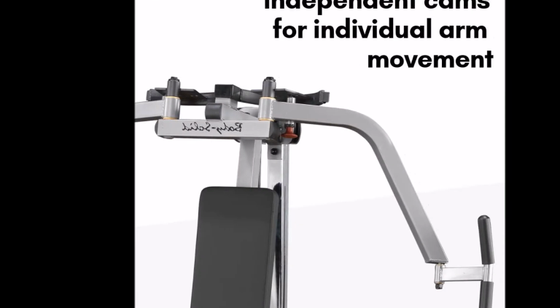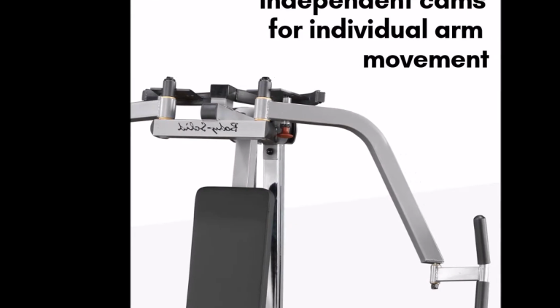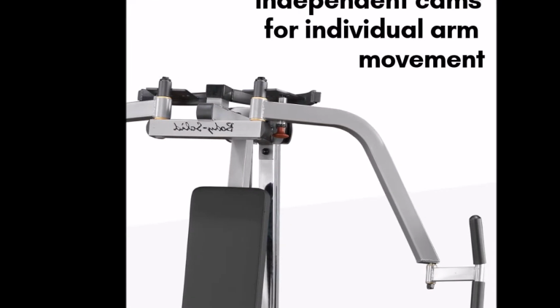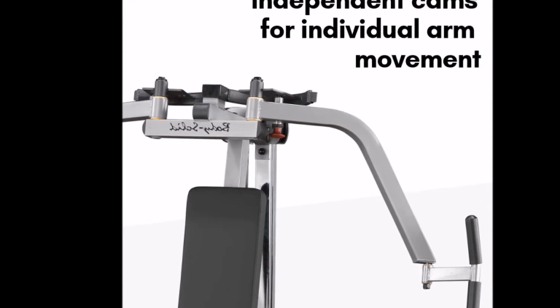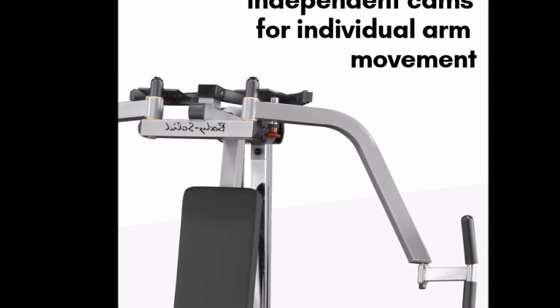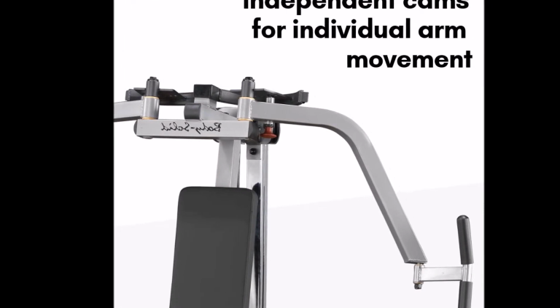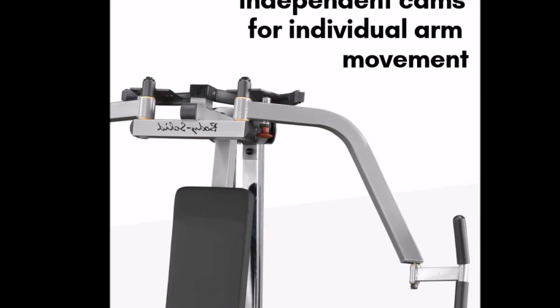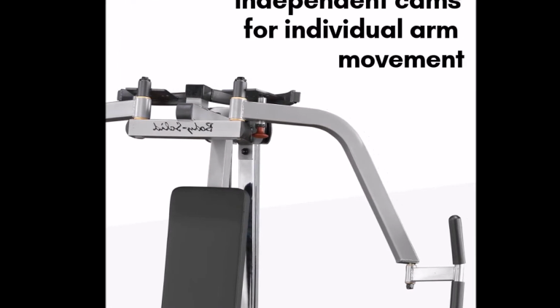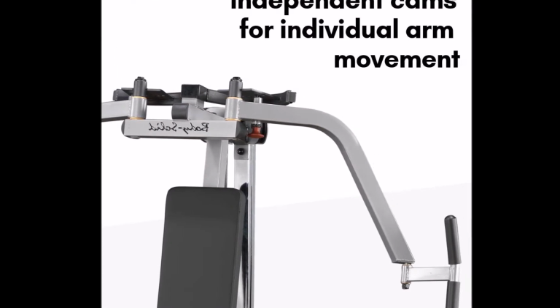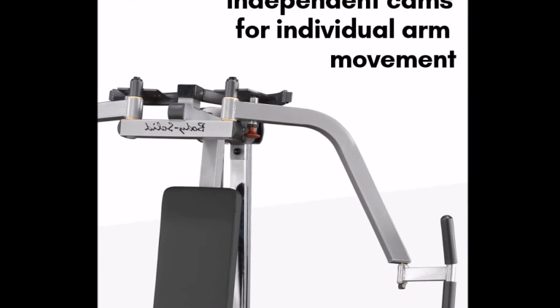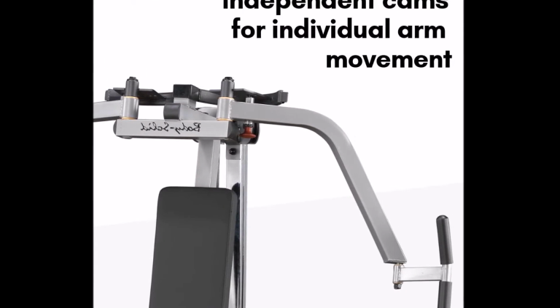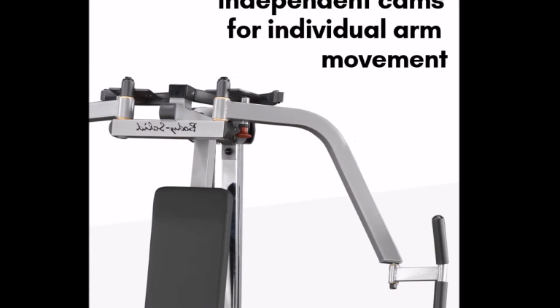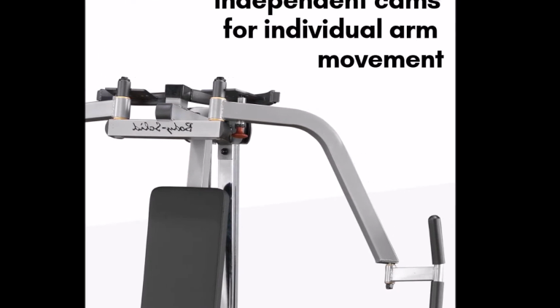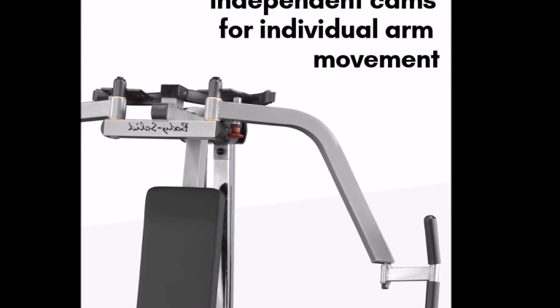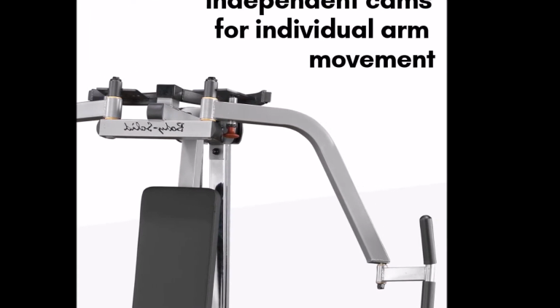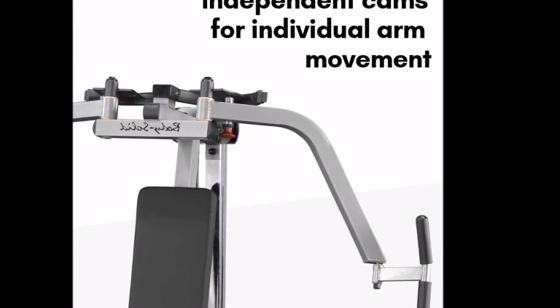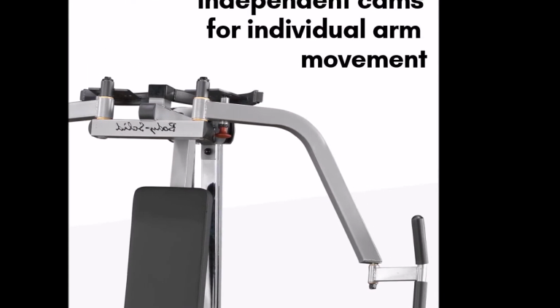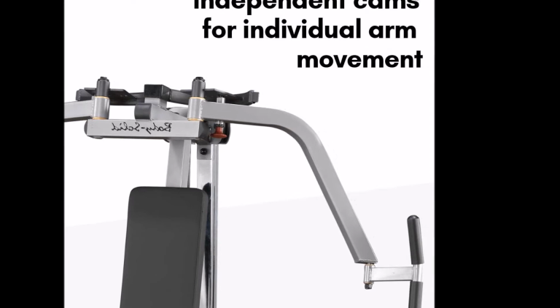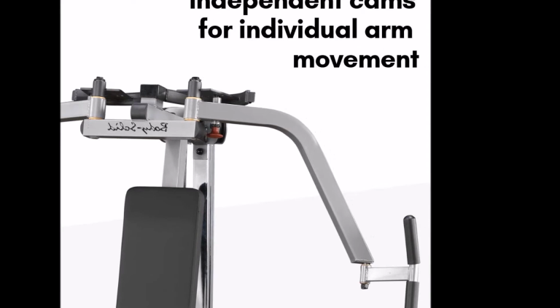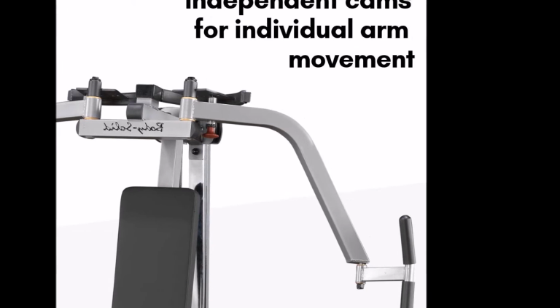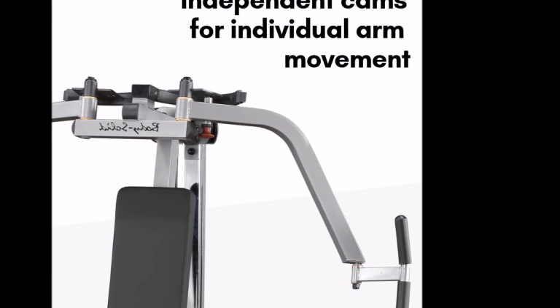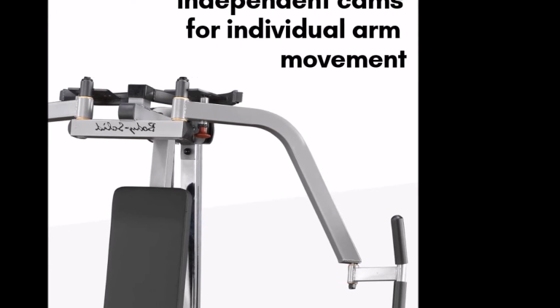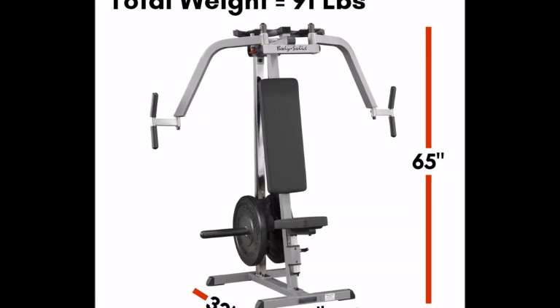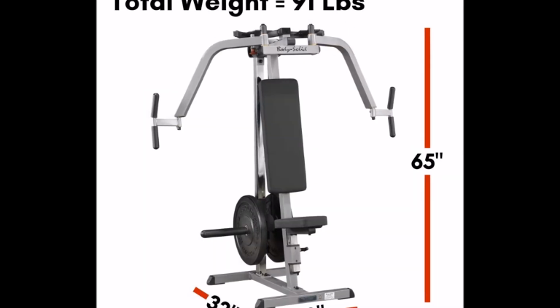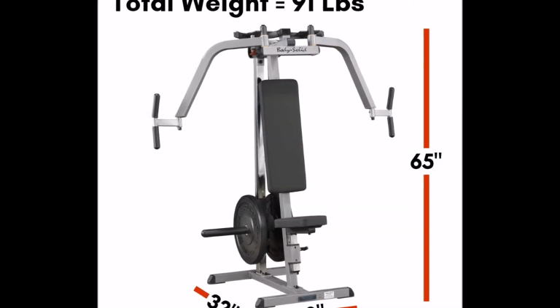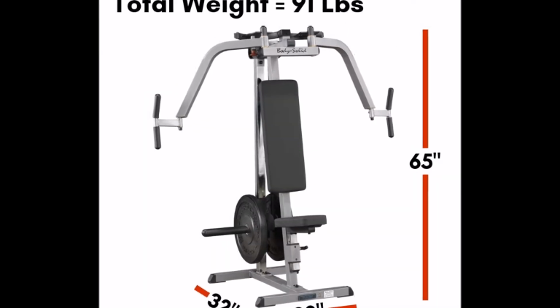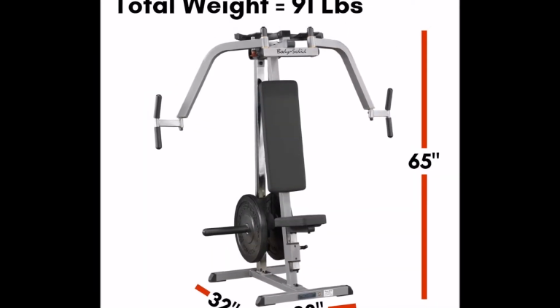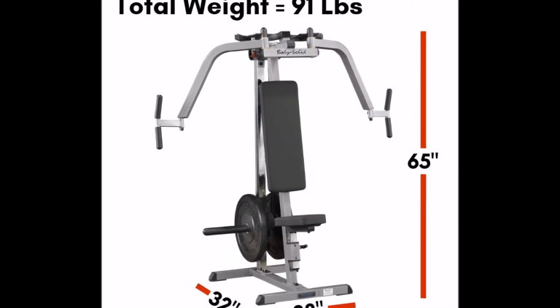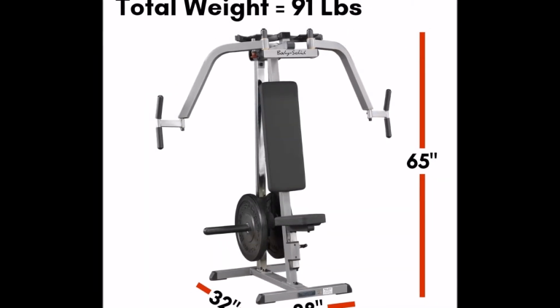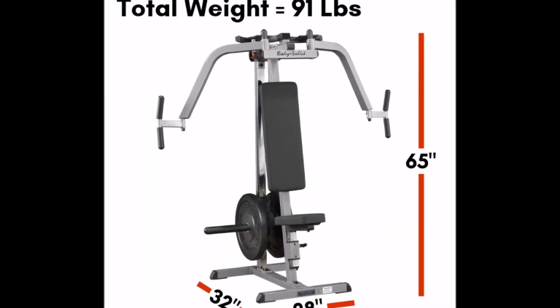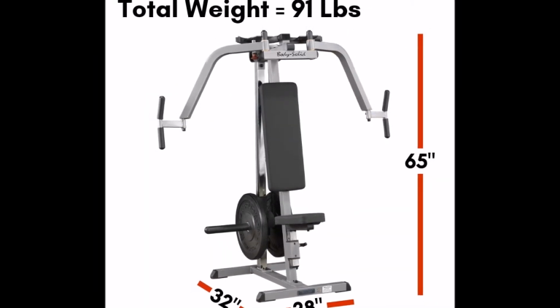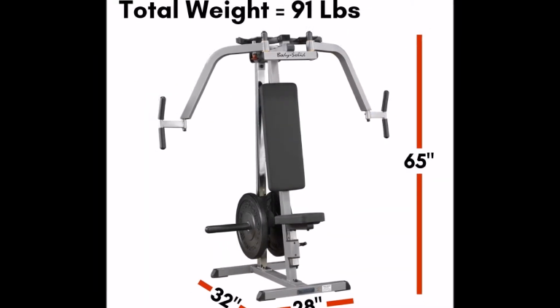Develop your pectoral and chest muscles. A high weight capacity and low profile design provide excellent balance and control while you work out.